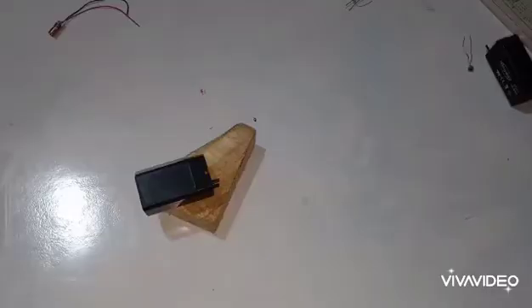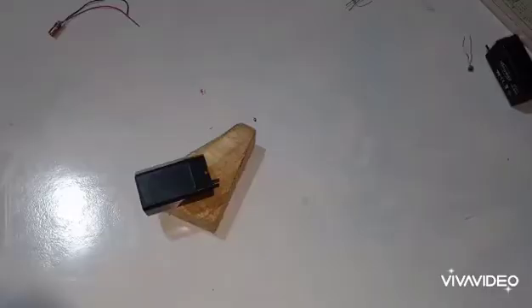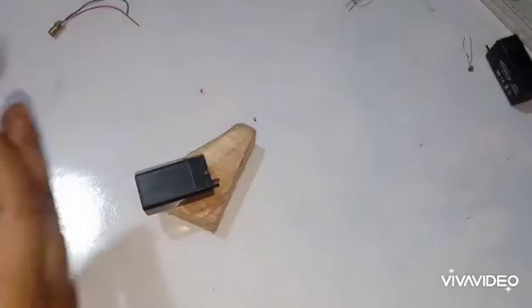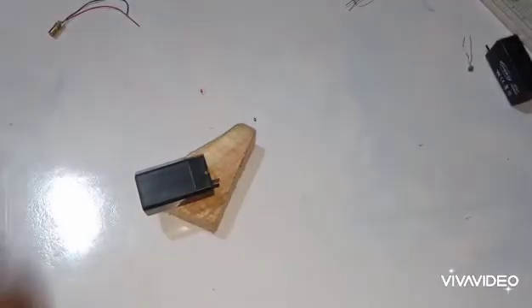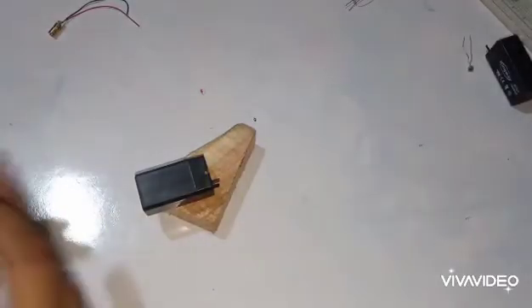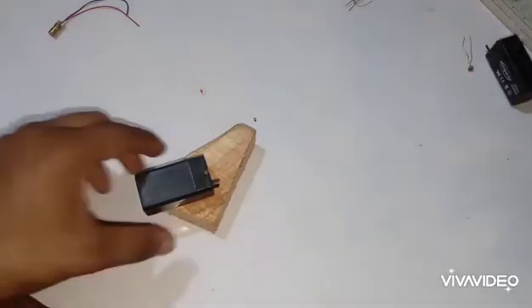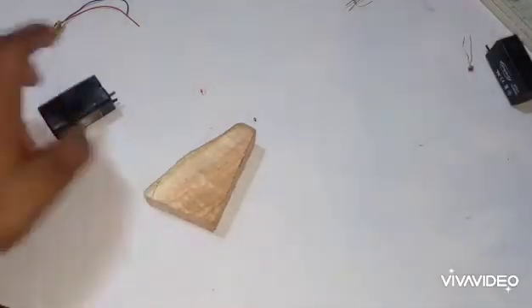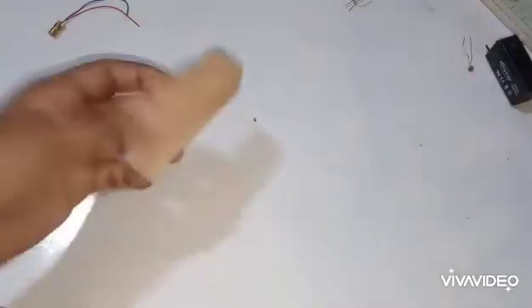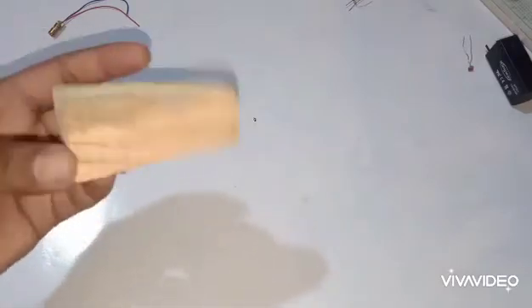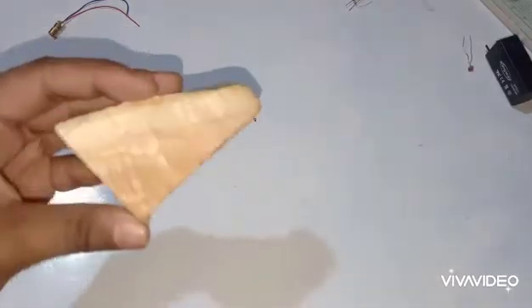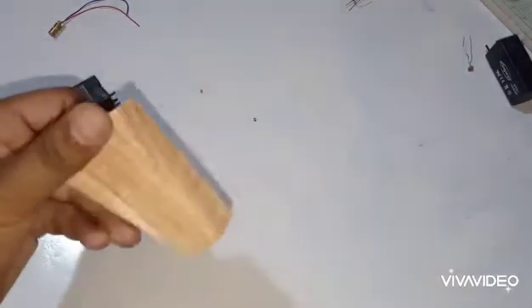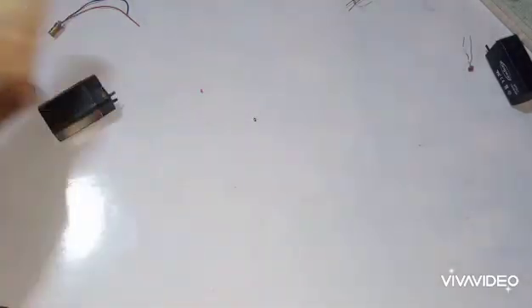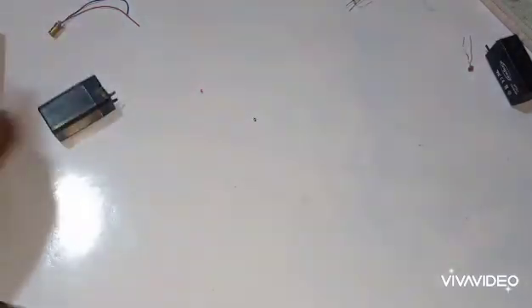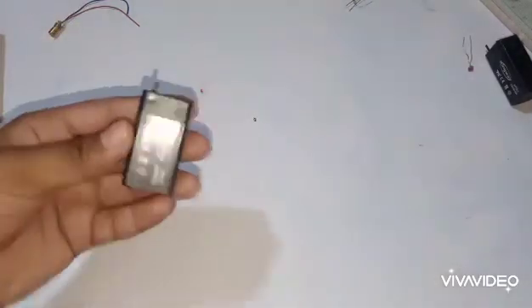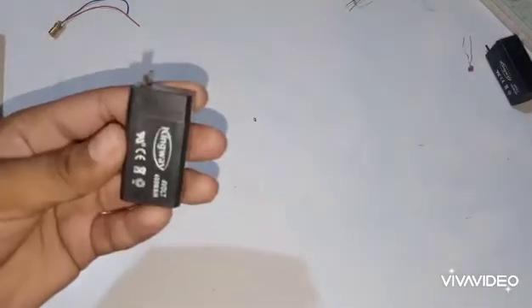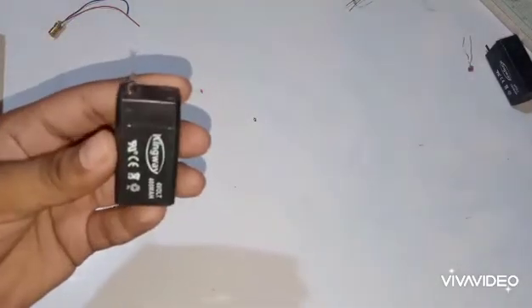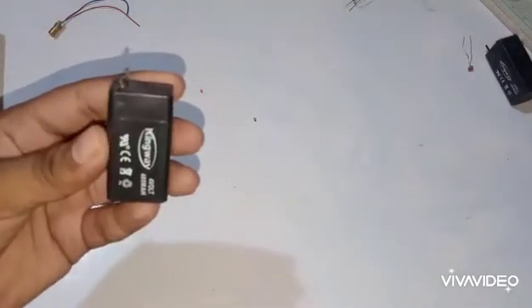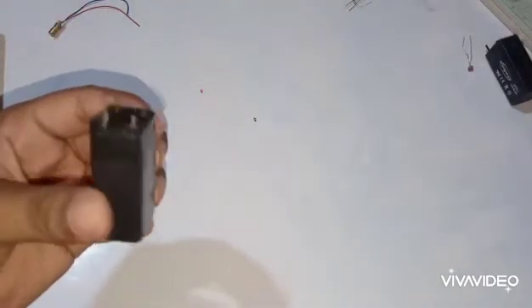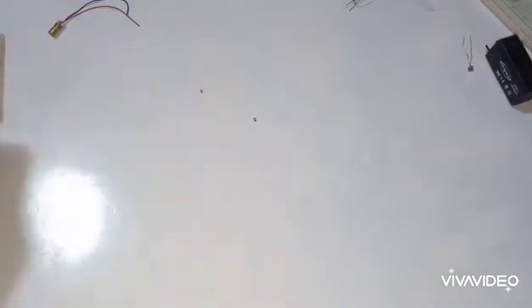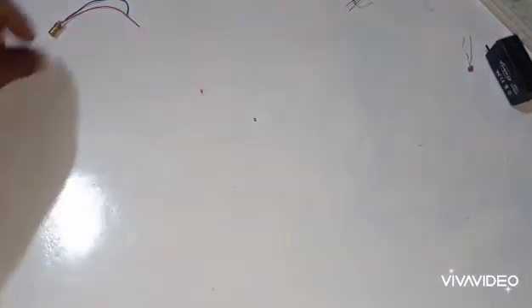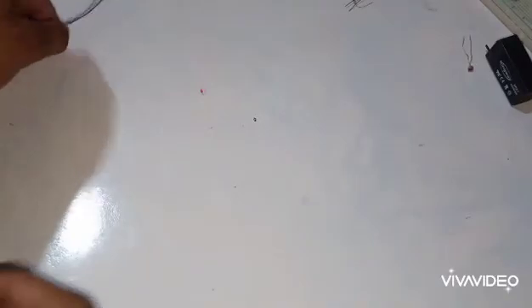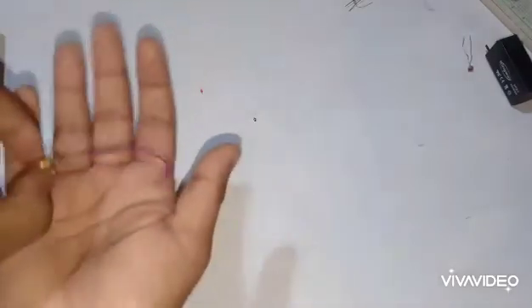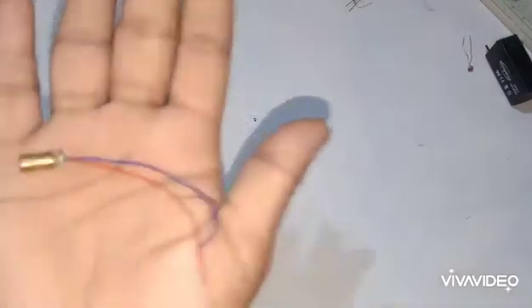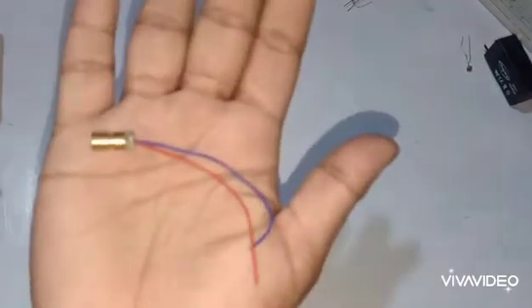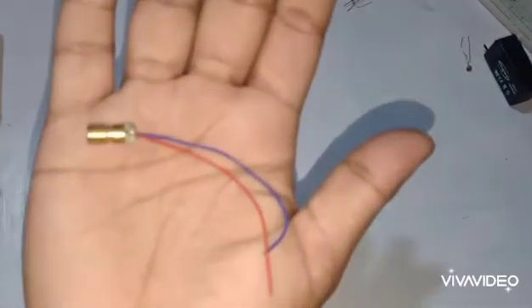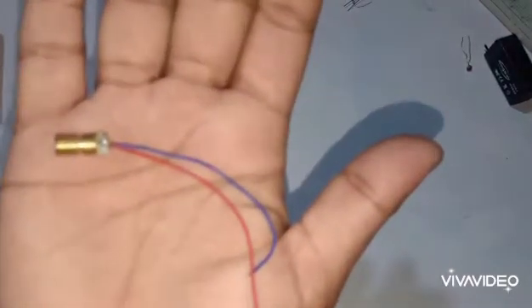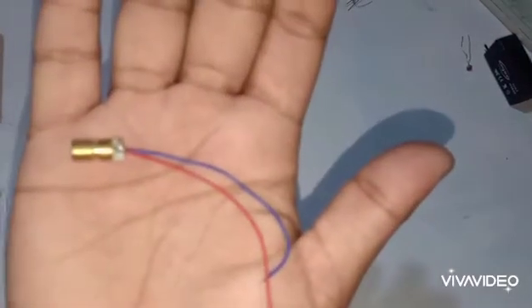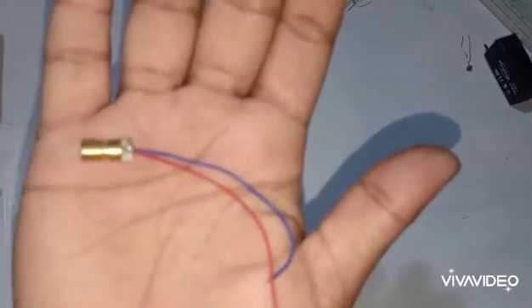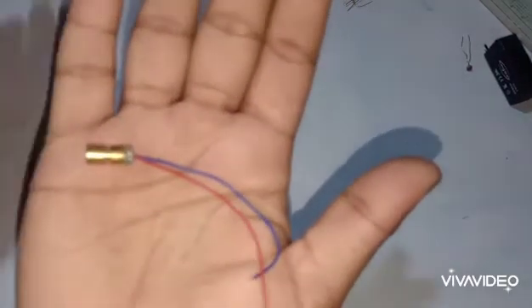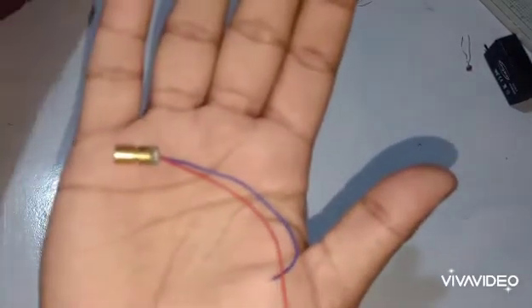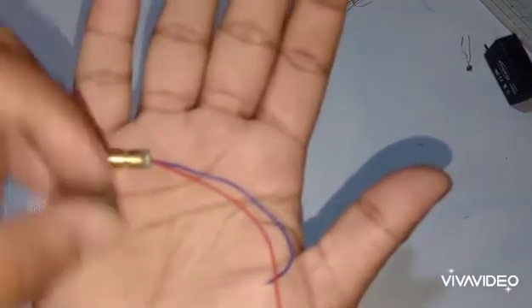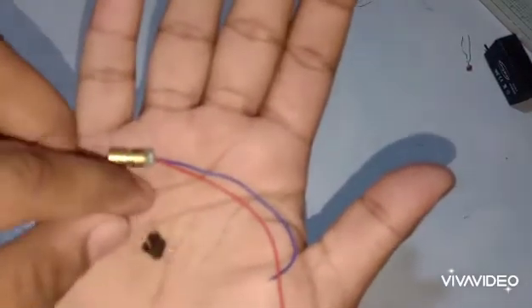So in order to make a laser gun, you will need some typical type of a wooden piece, a 4 volt battery, a laser diode, and a push button.